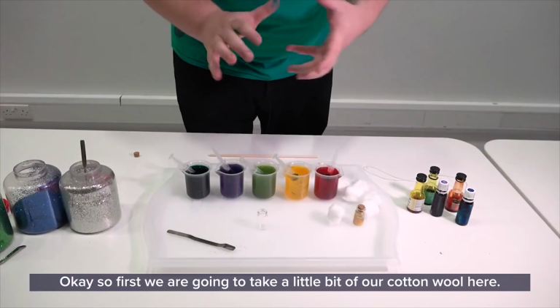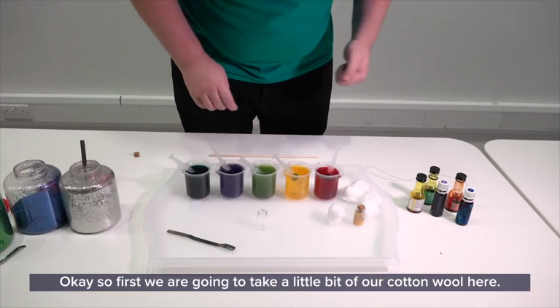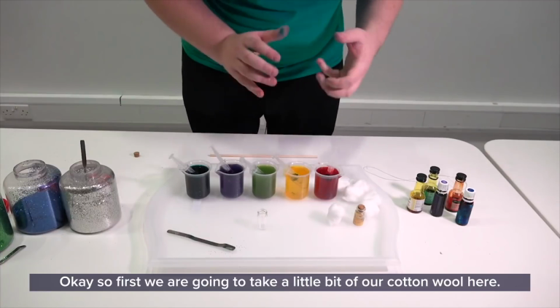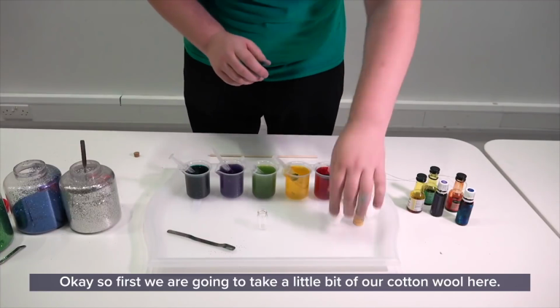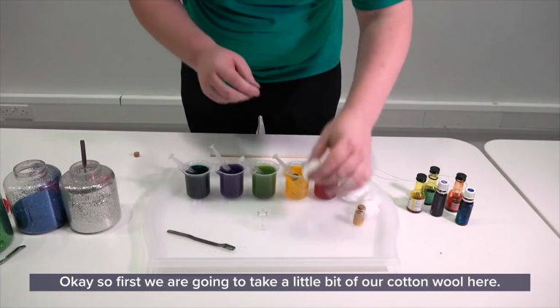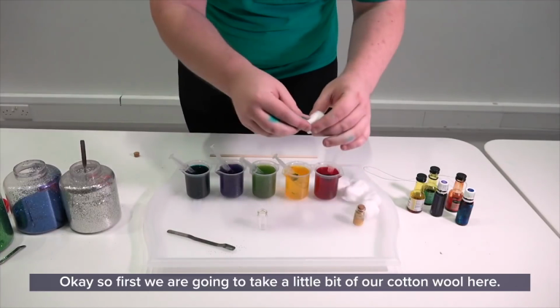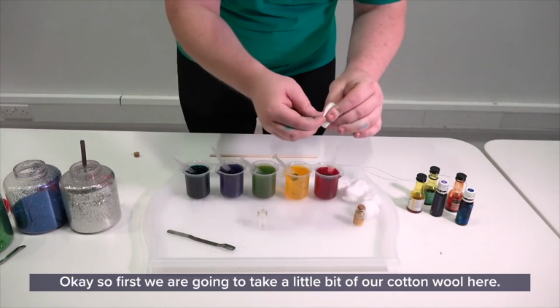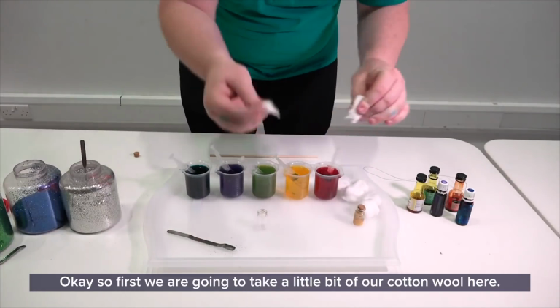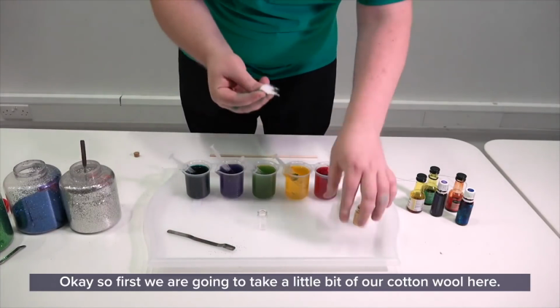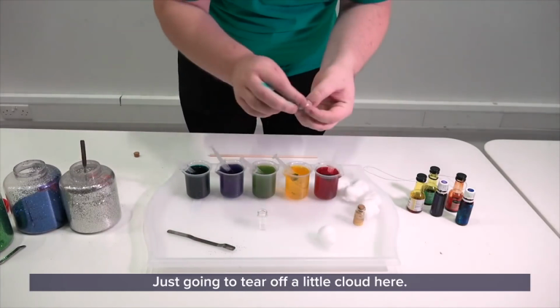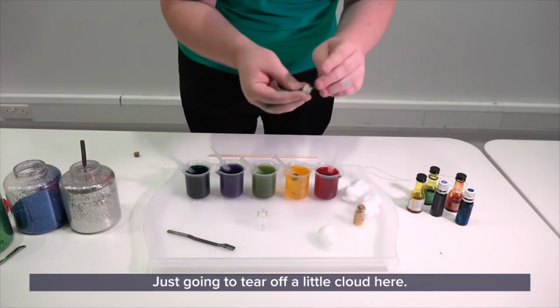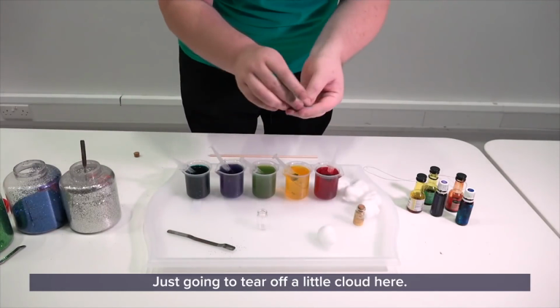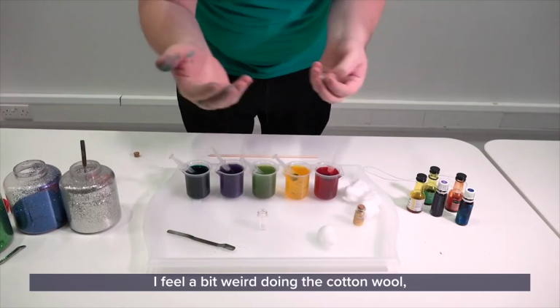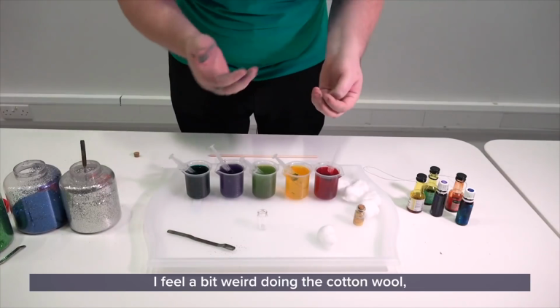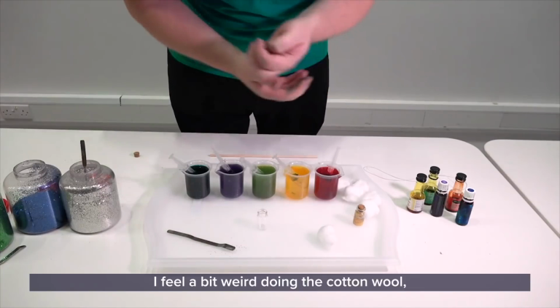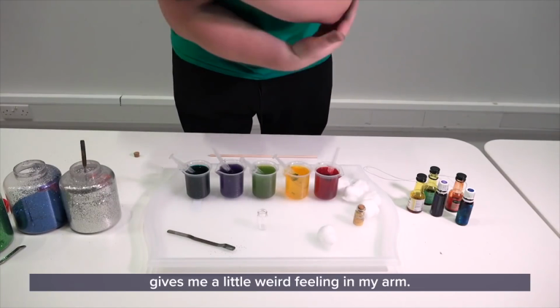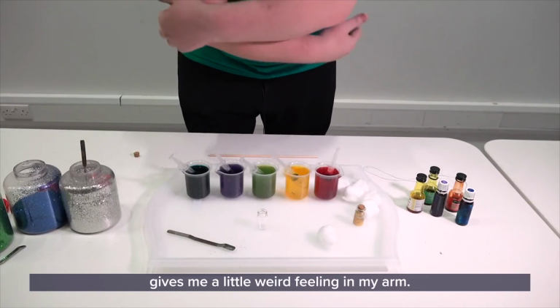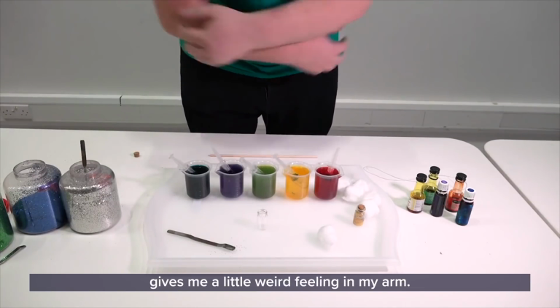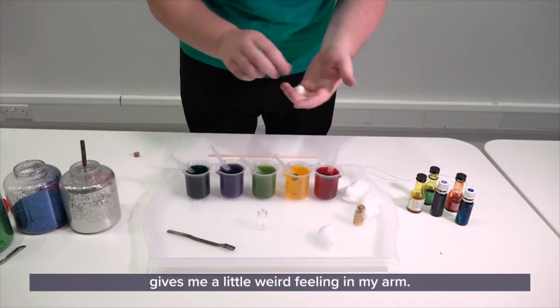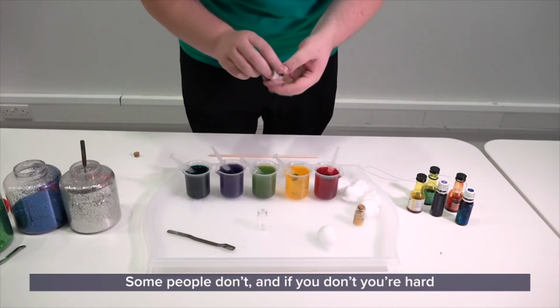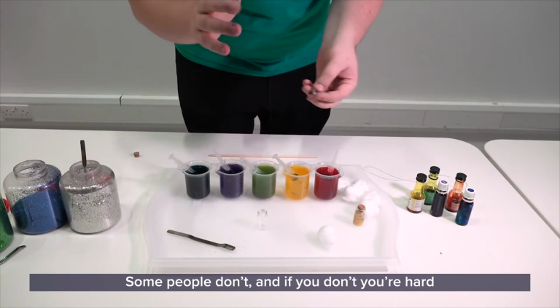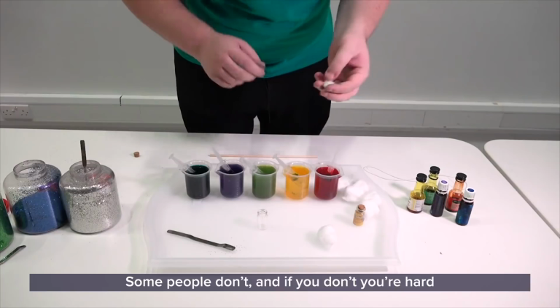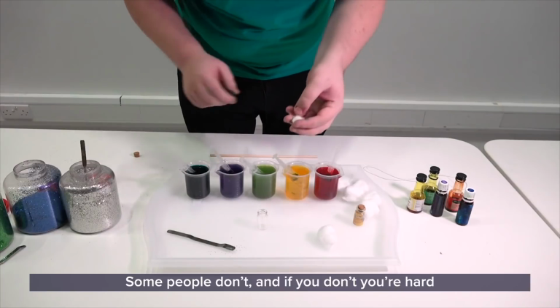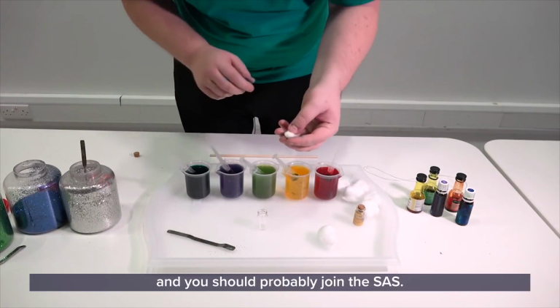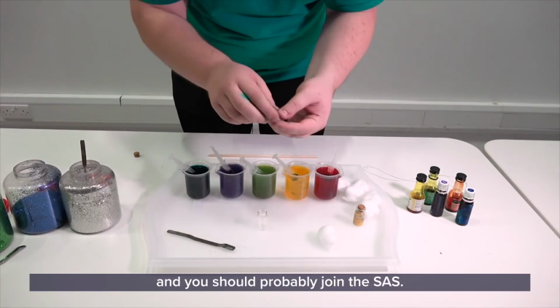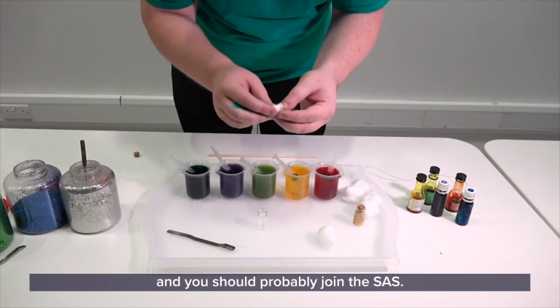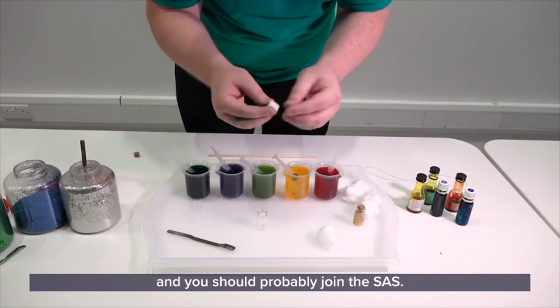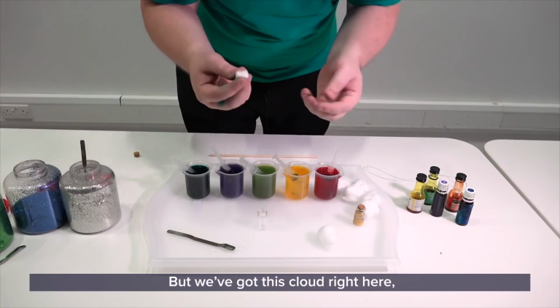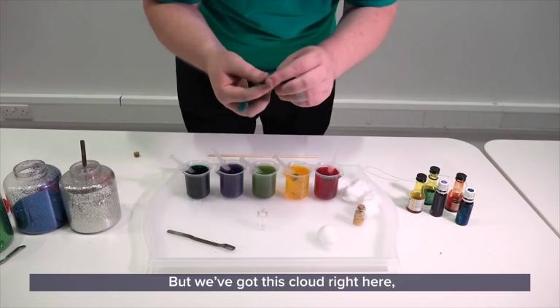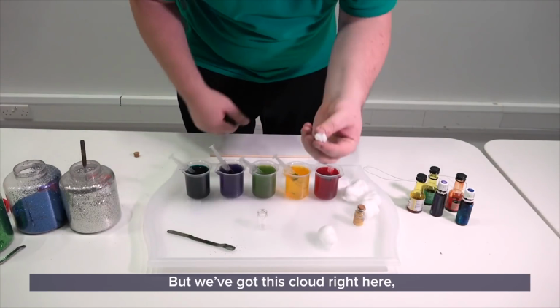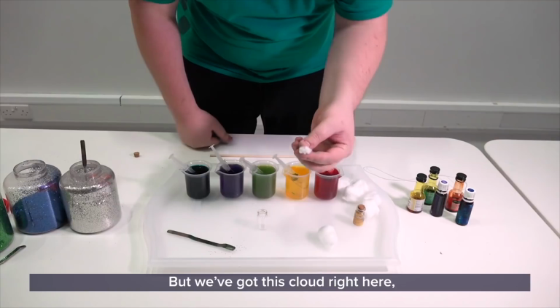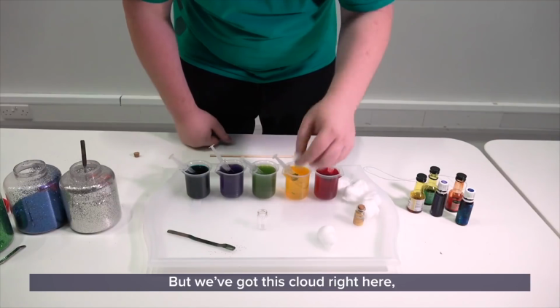Okay, so first we are going to take a little bit of our cotton wool here. I'm just going to tear off a little cloud here. I feel a bit weird doing cotton wool — gives me a little weird feeling in my arm. Some people don't. If you don't, you're hard and you should probably join the SES. But we've got this cloud right here.